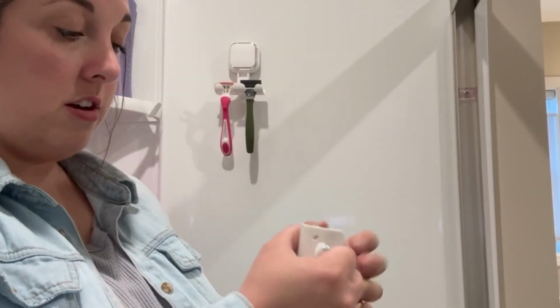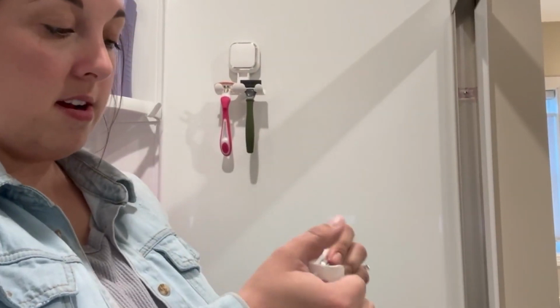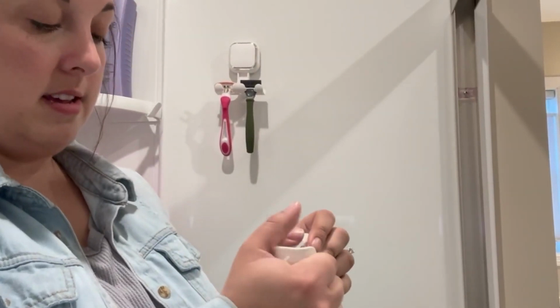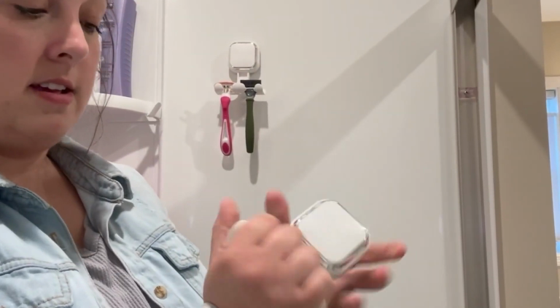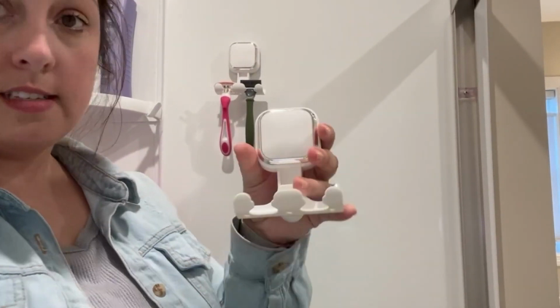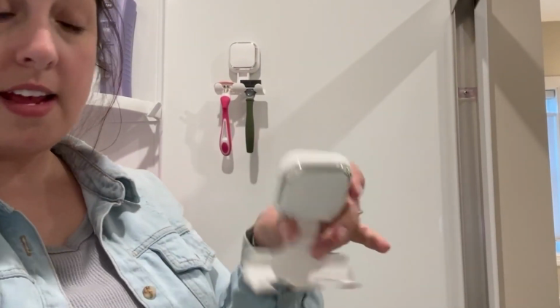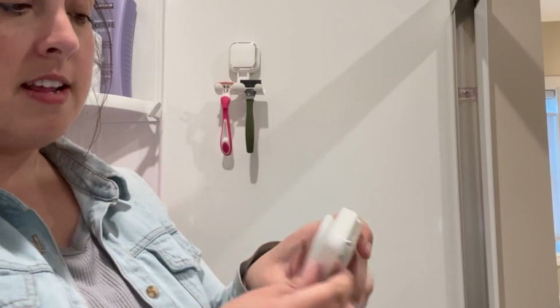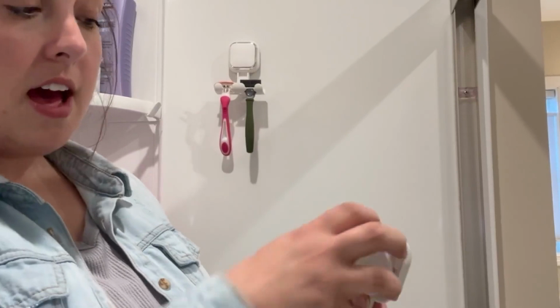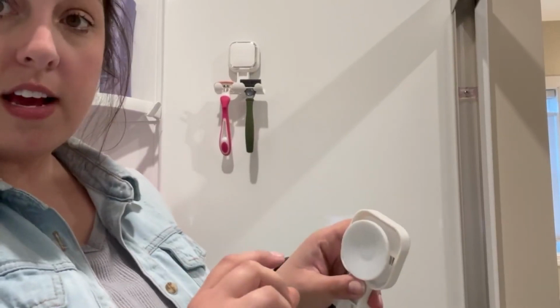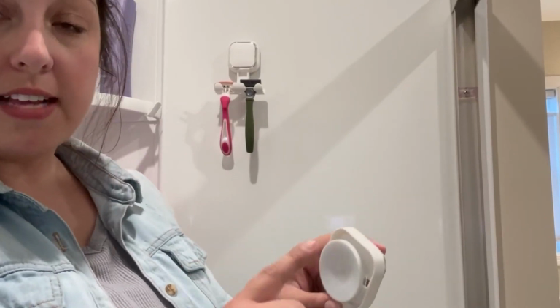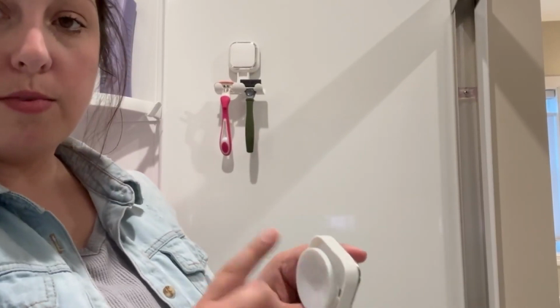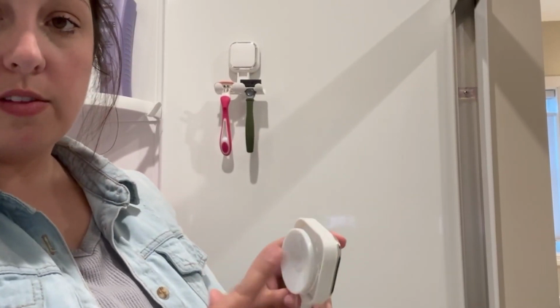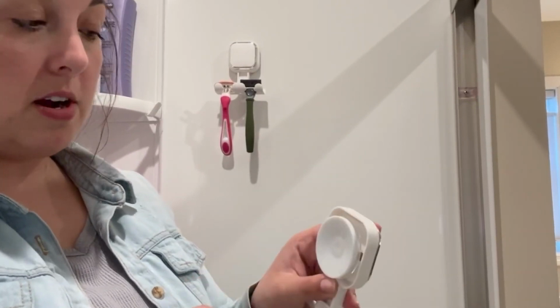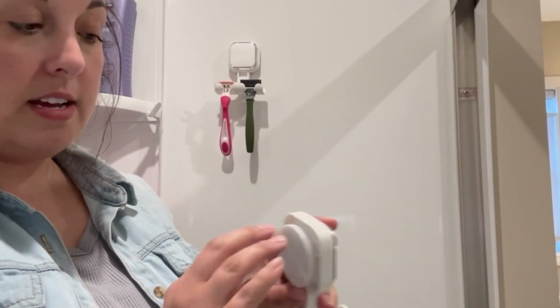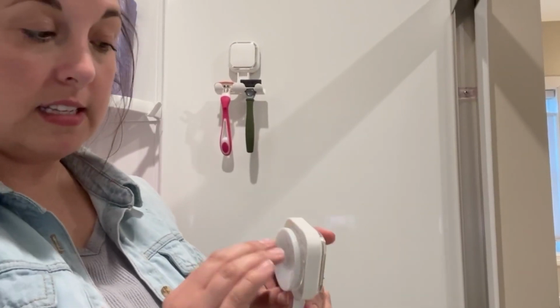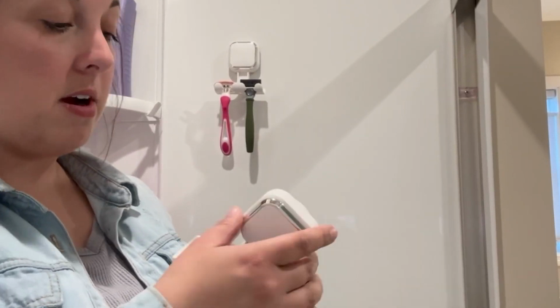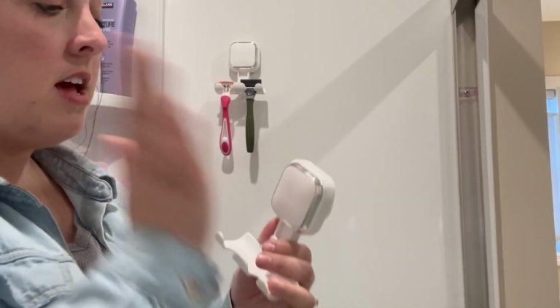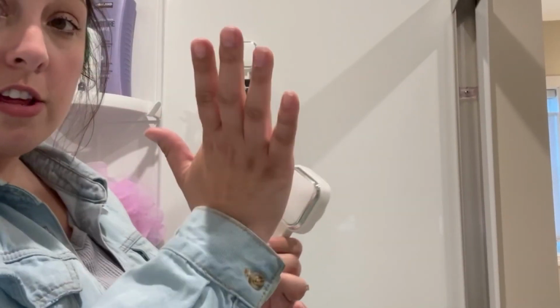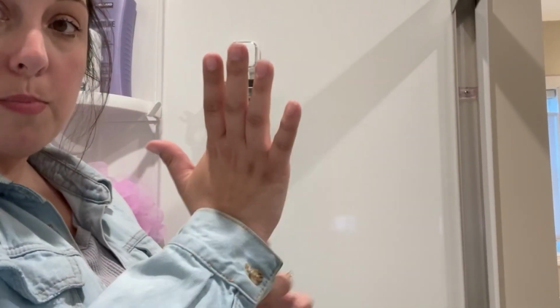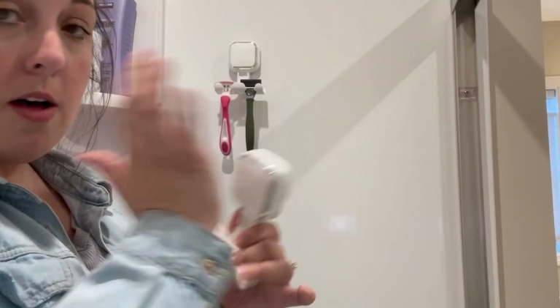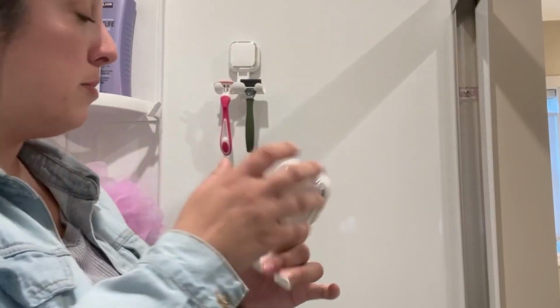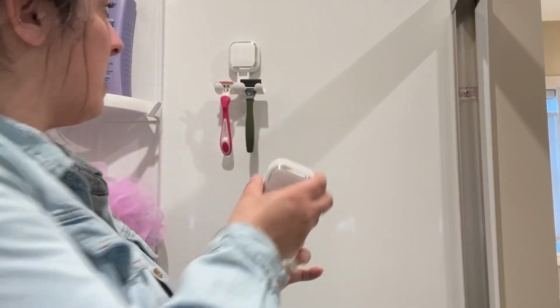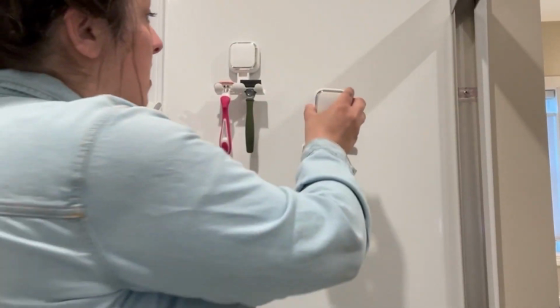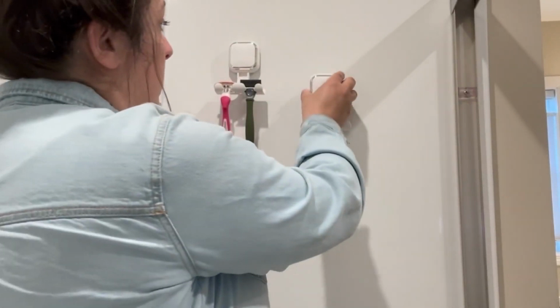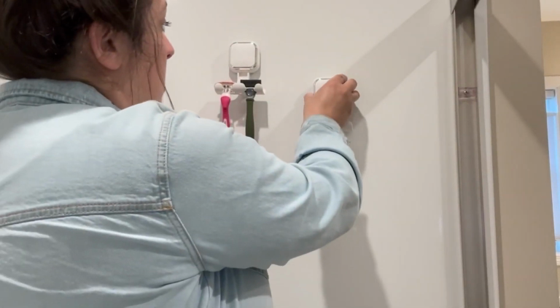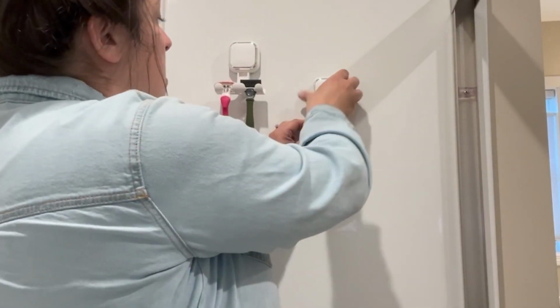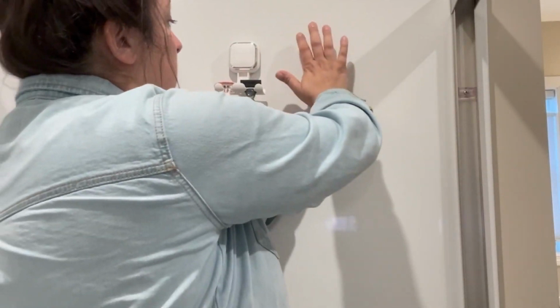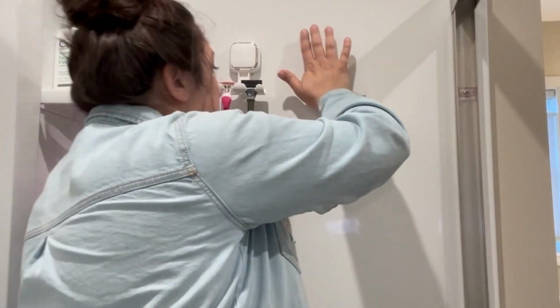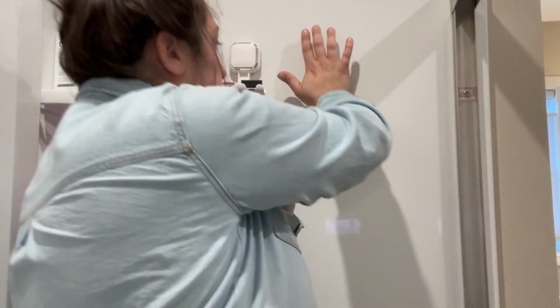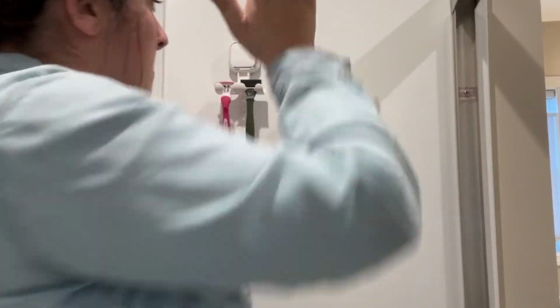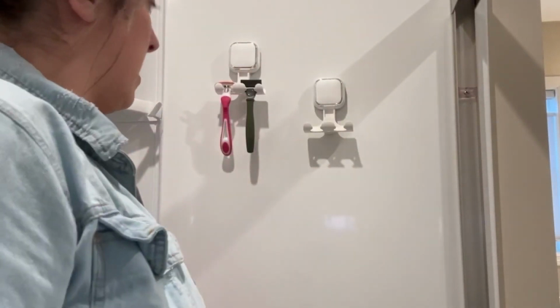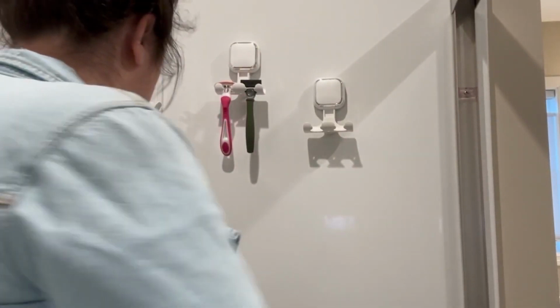I've already got the plastic removed, so this part here is the sticky part. You're gonna use your palm and just push that down in the spot that you want it, and it is good to go.